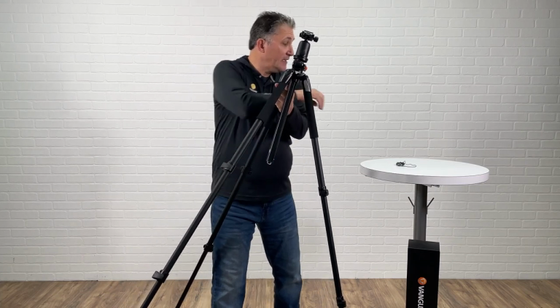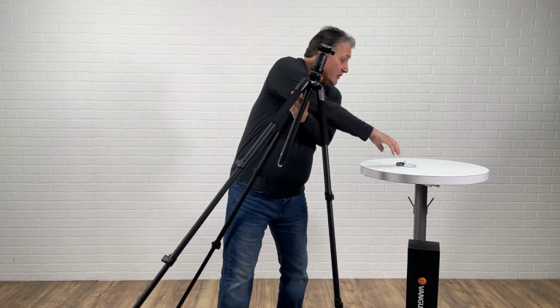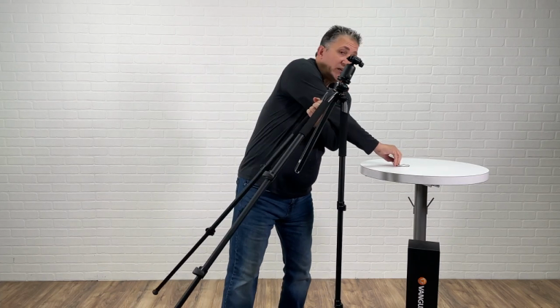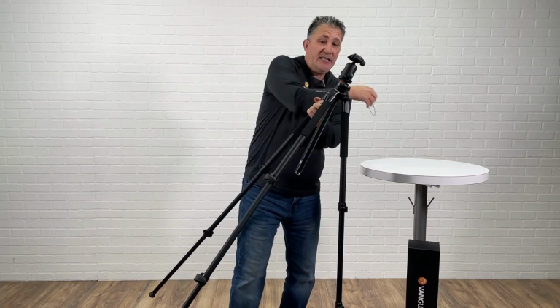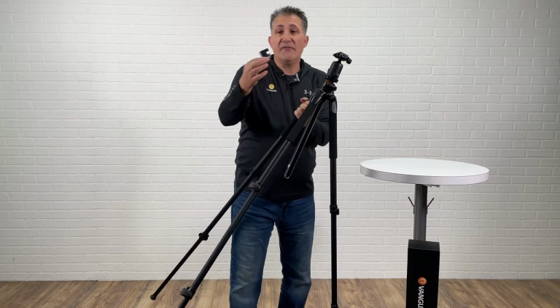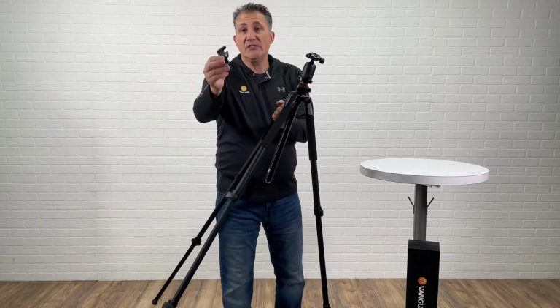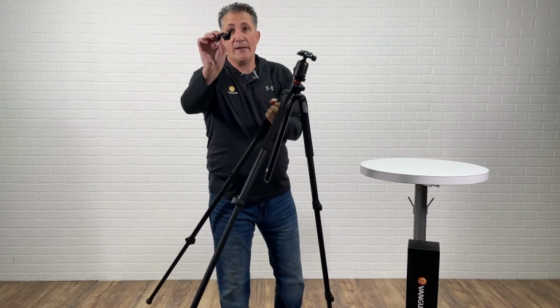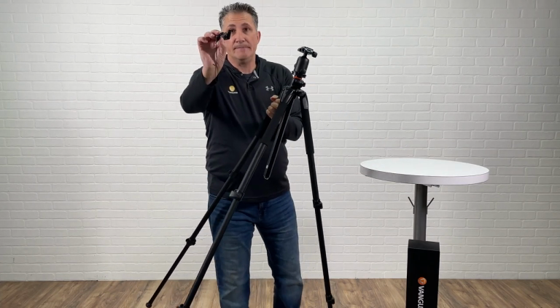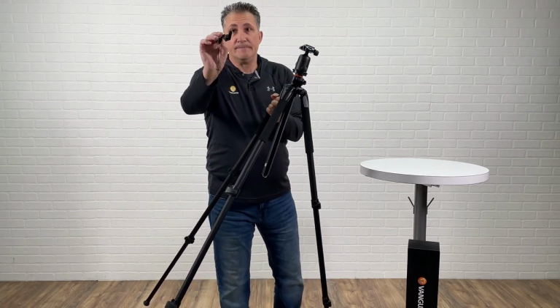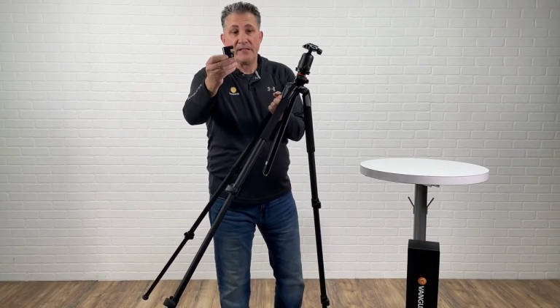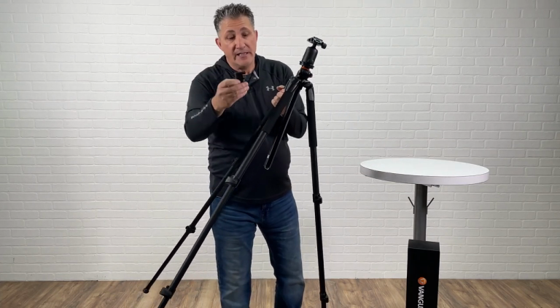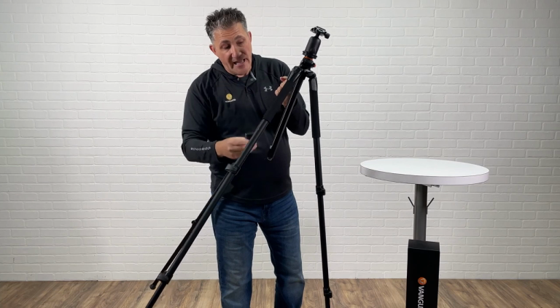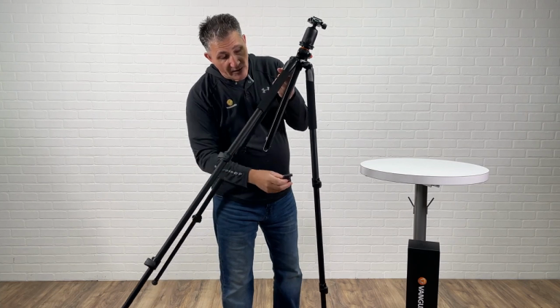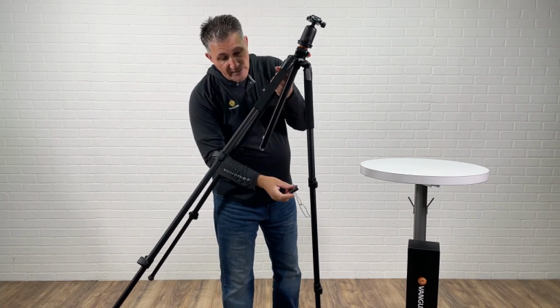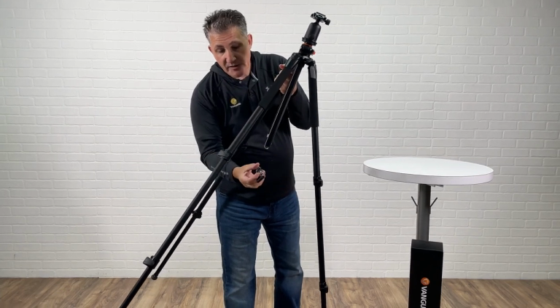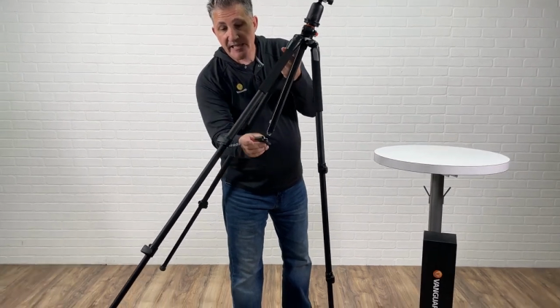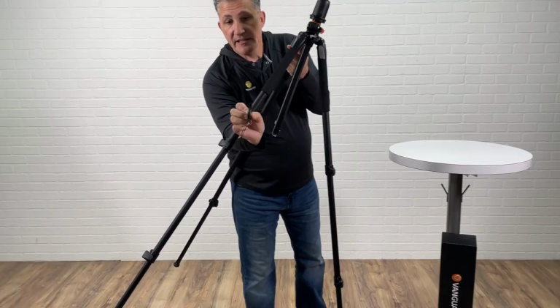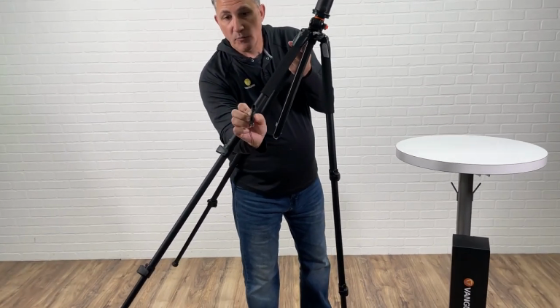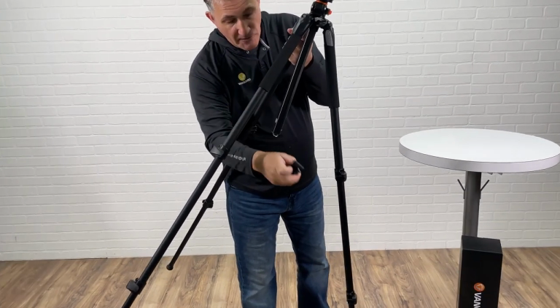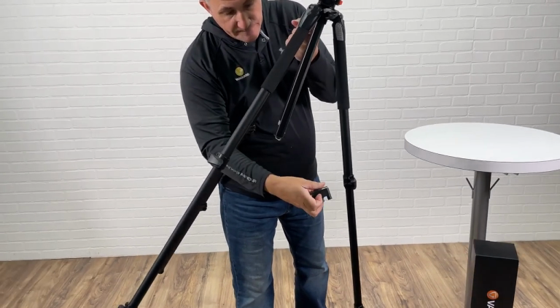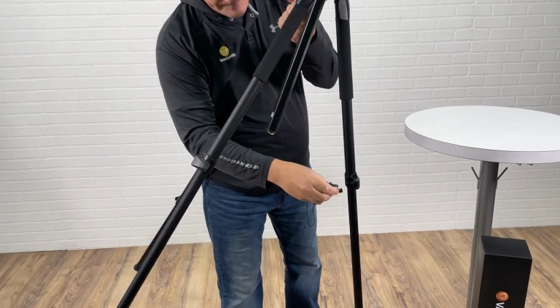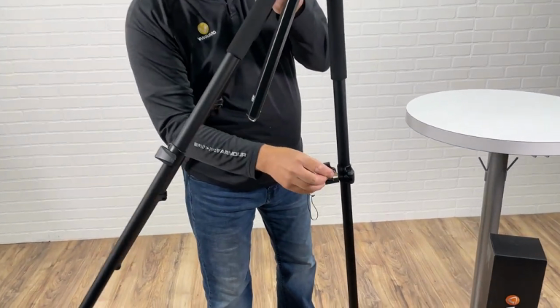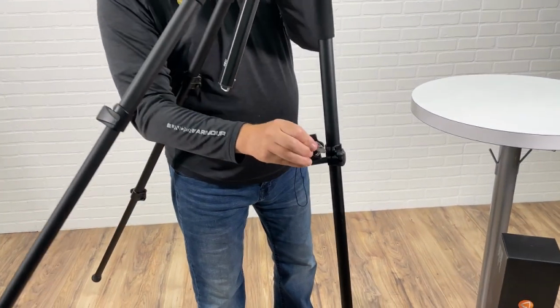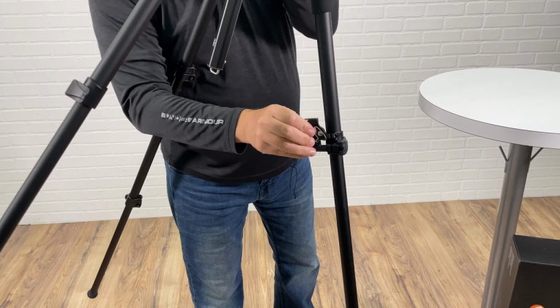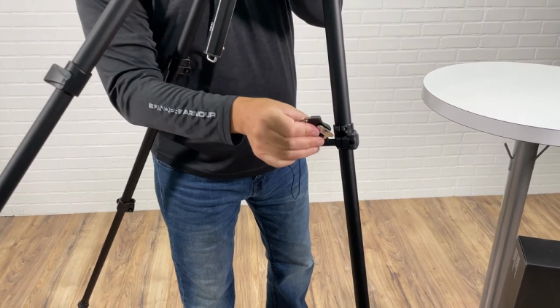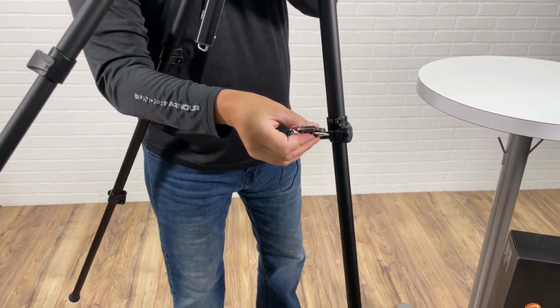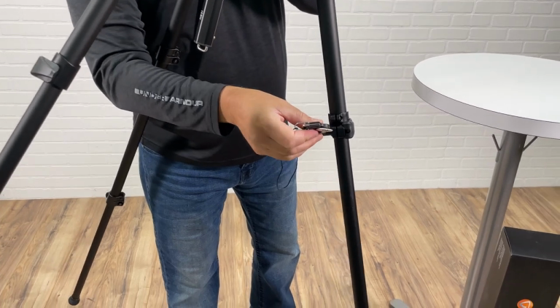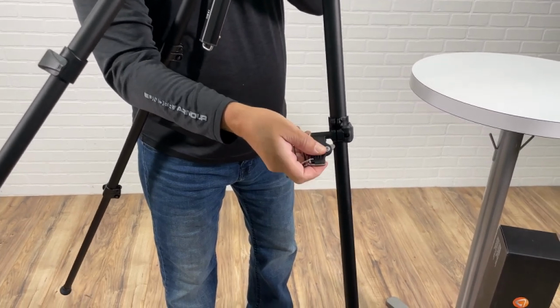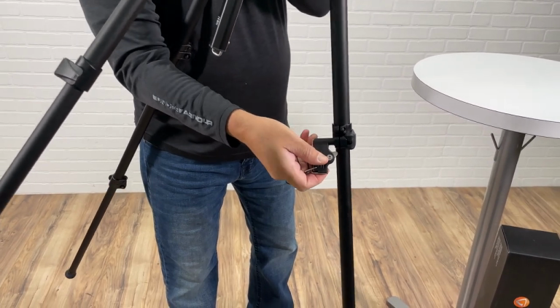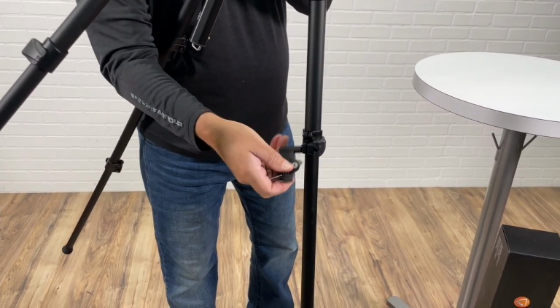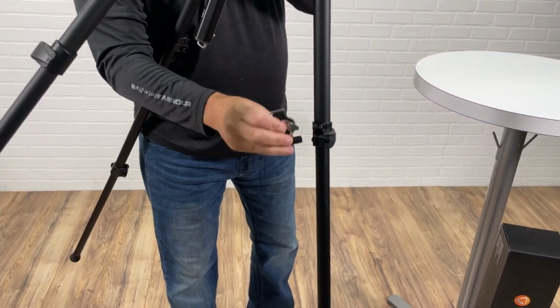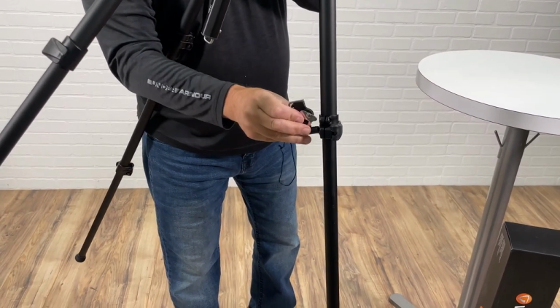There is a tool kit that we provide with this tripod, and all you're going to want to do is take the wrench part and, on a quarter turn, you're just going to start tightening this up.